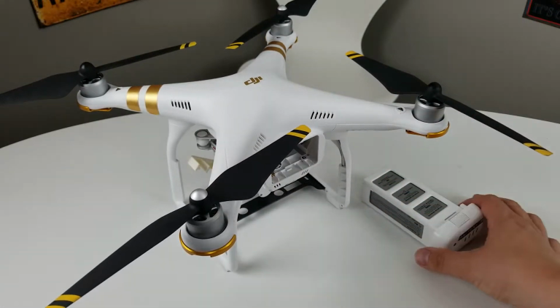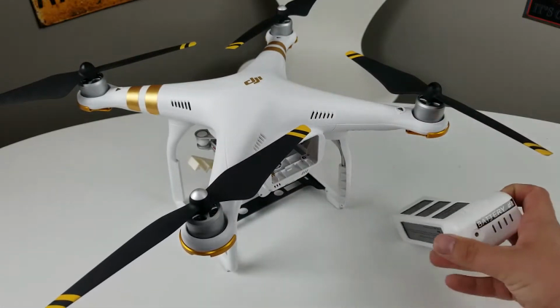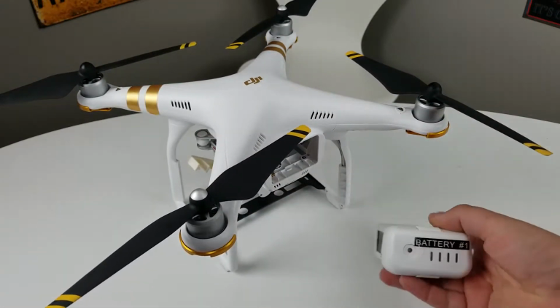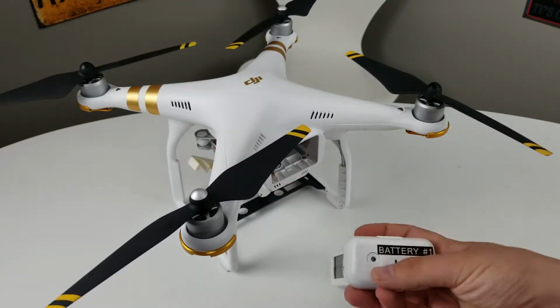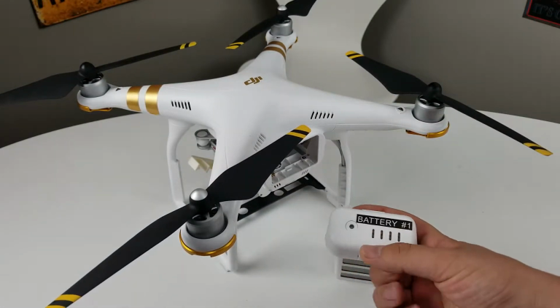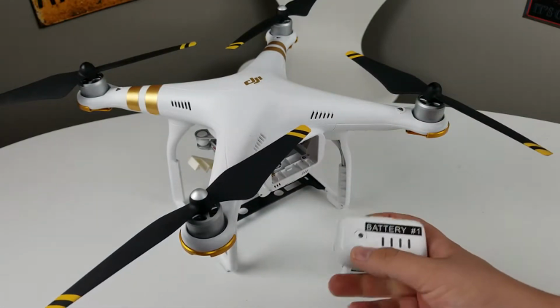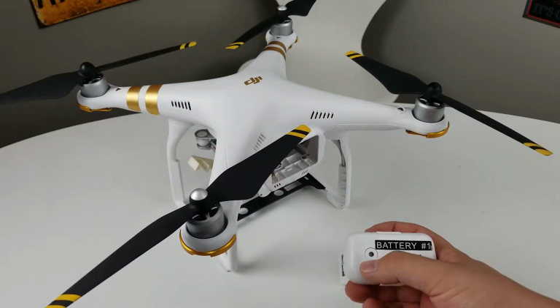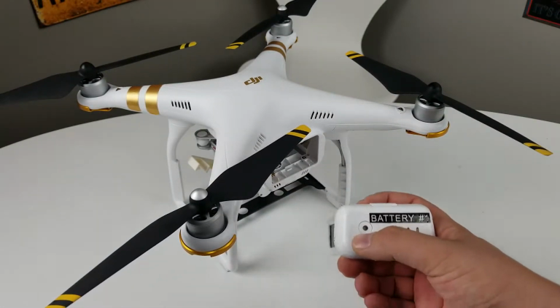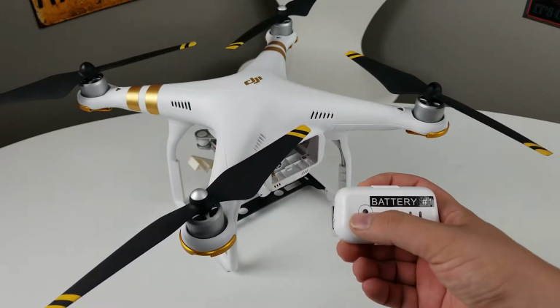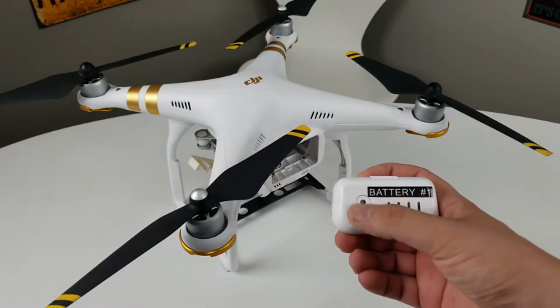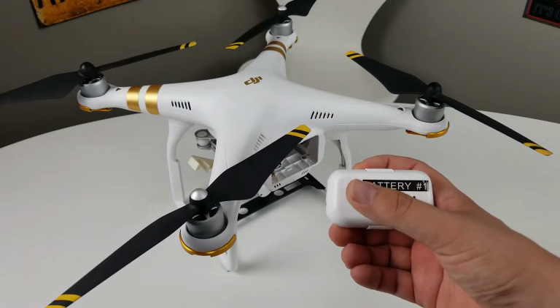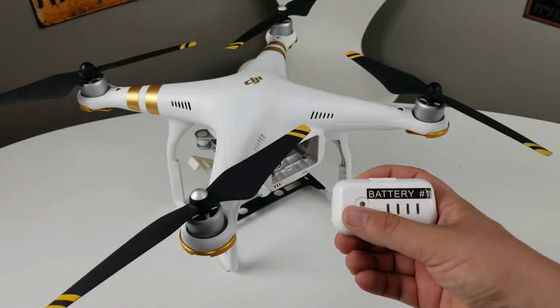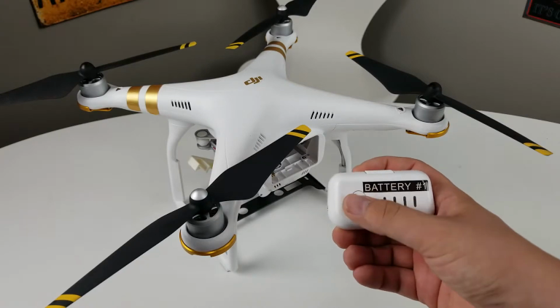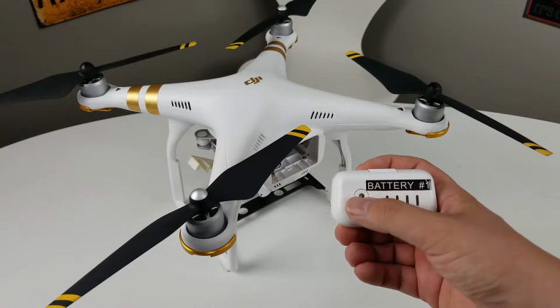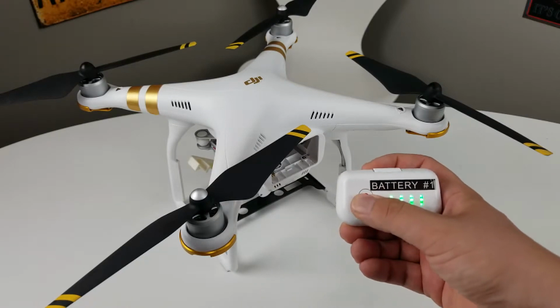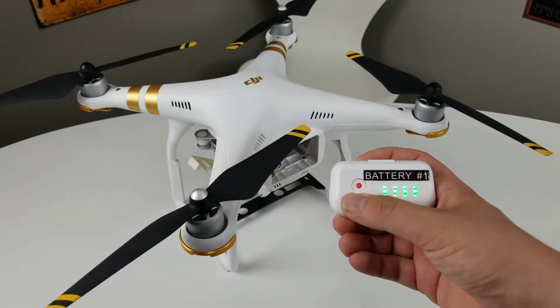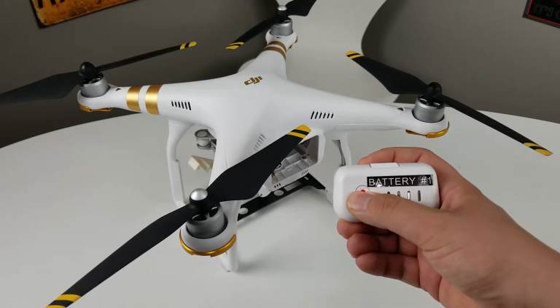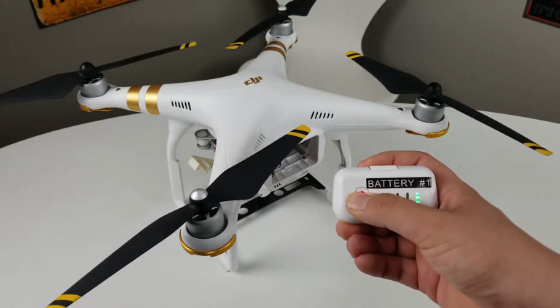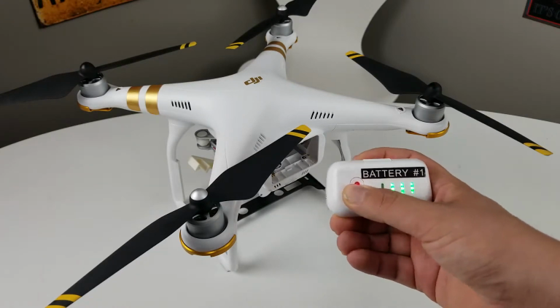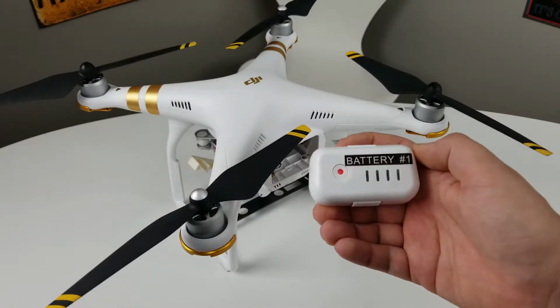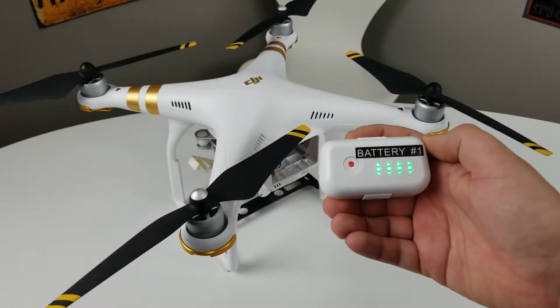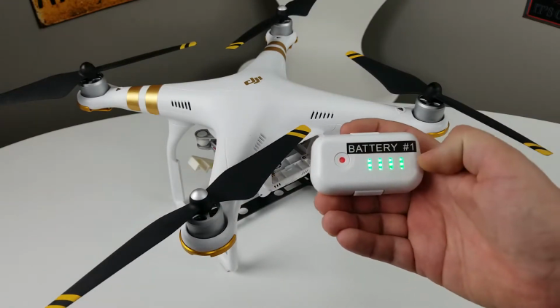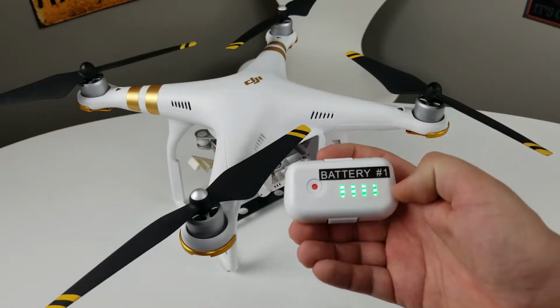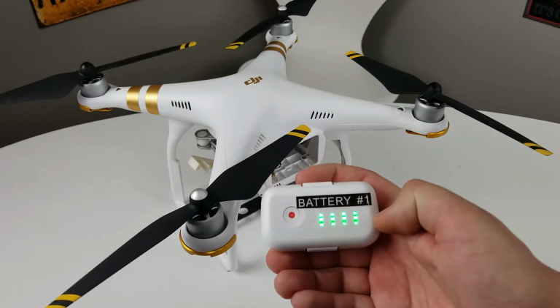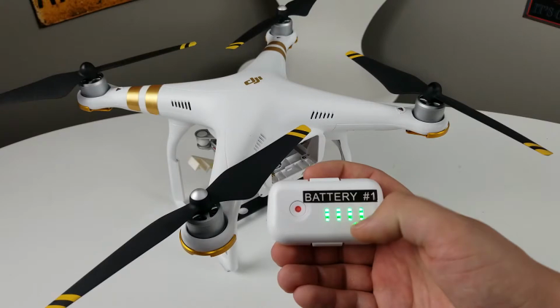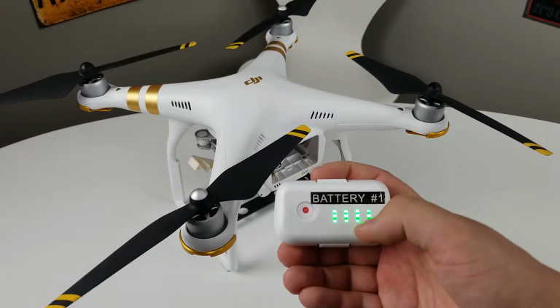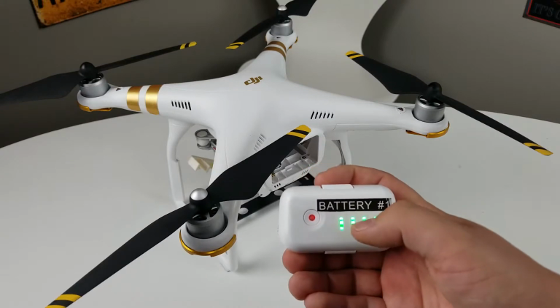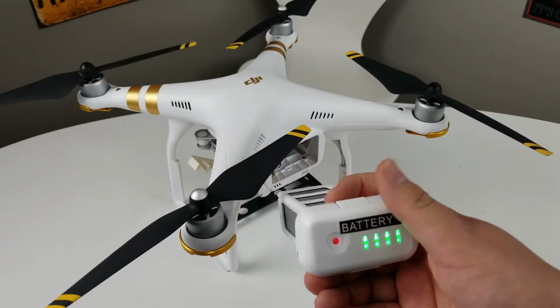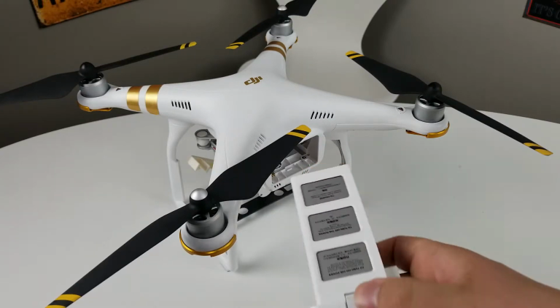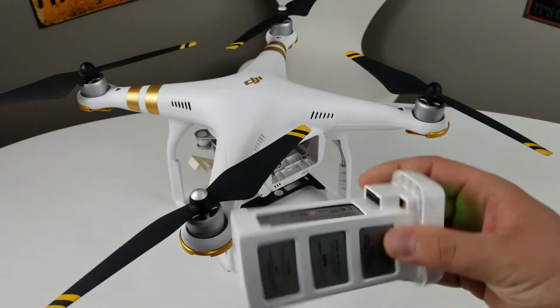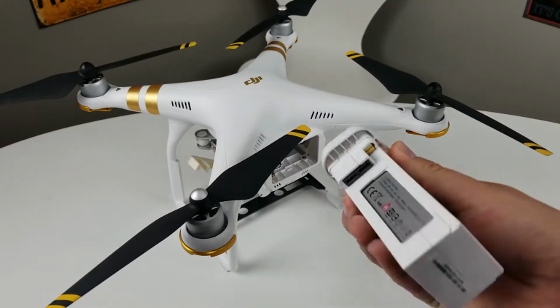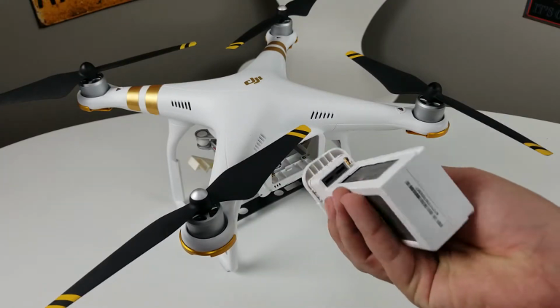So here we have the battery. First thing we're going to do is check the charge level, which can be done by clicking and holding — click once, hold it — and as we can see we have four bars so we are fully charged up.